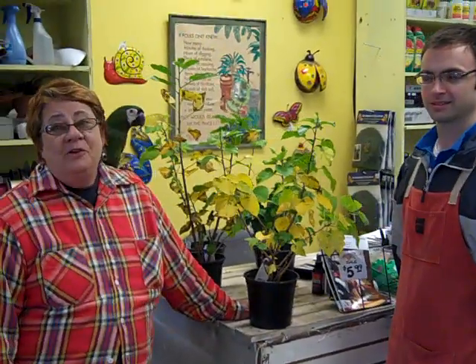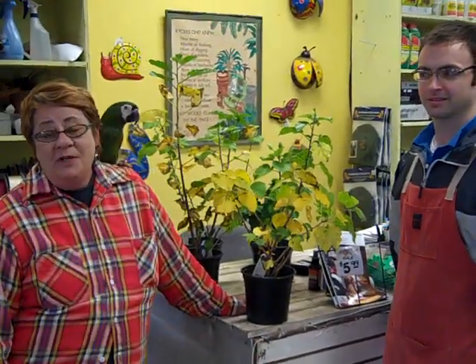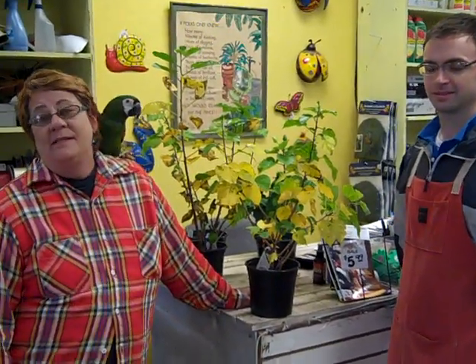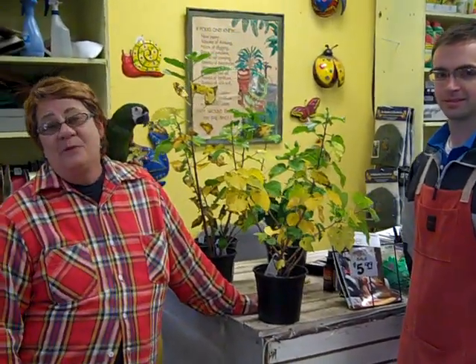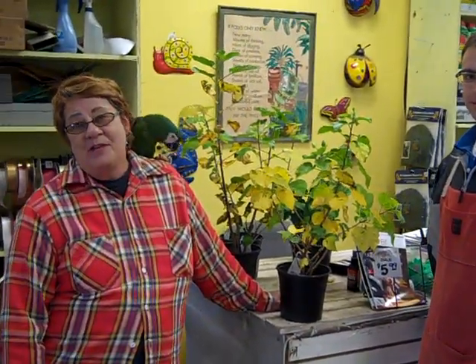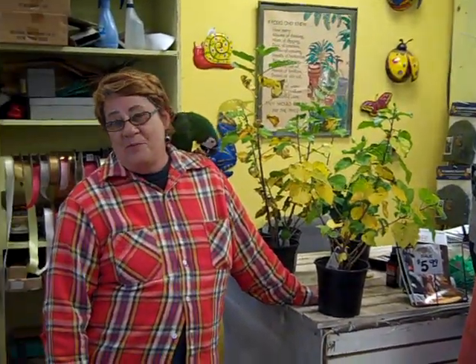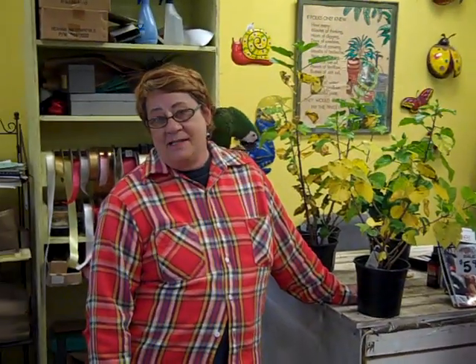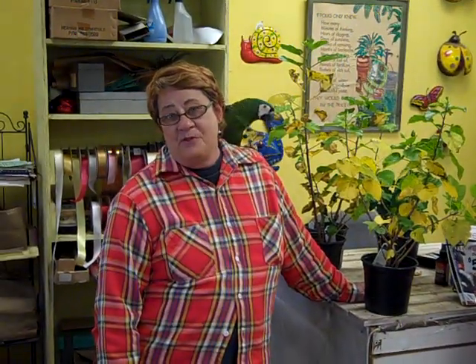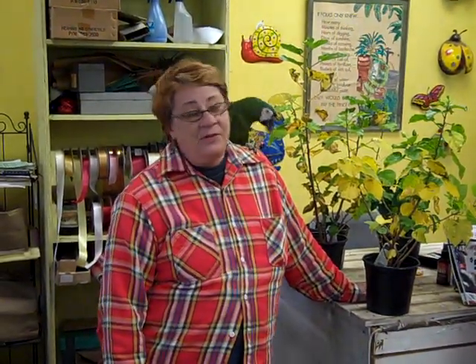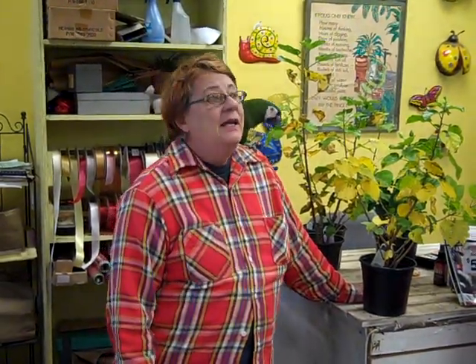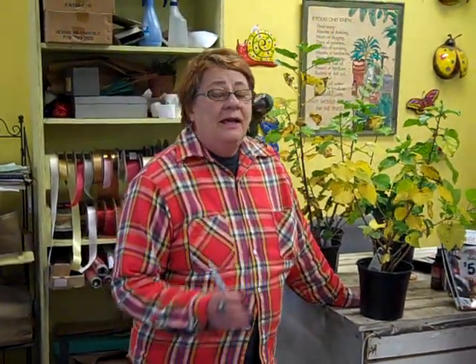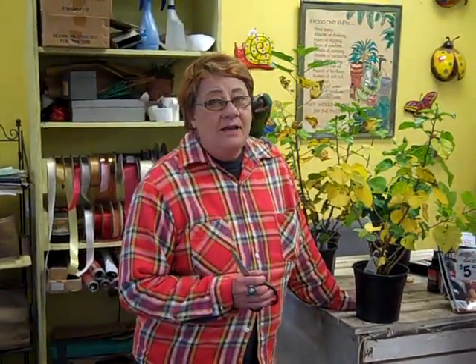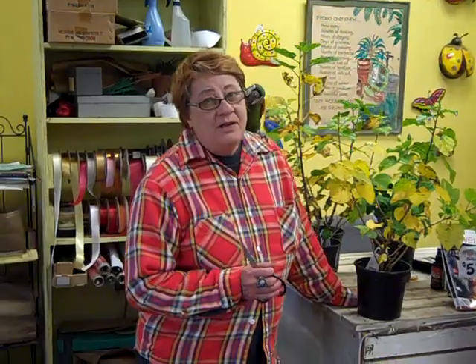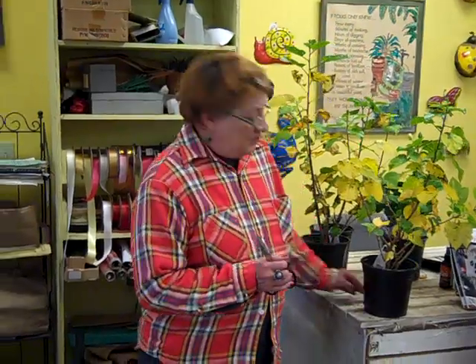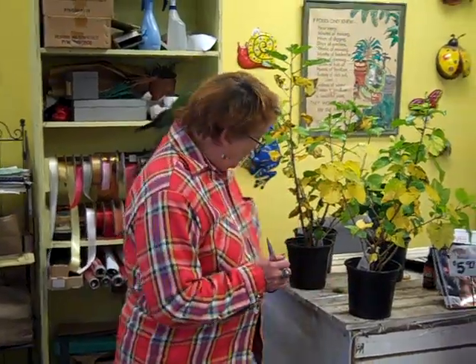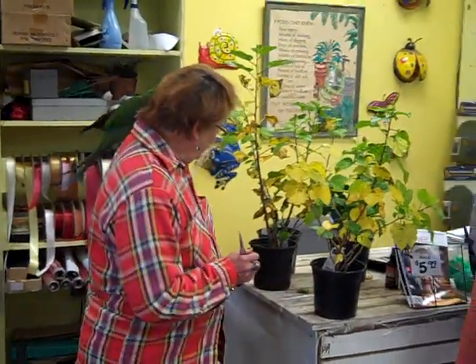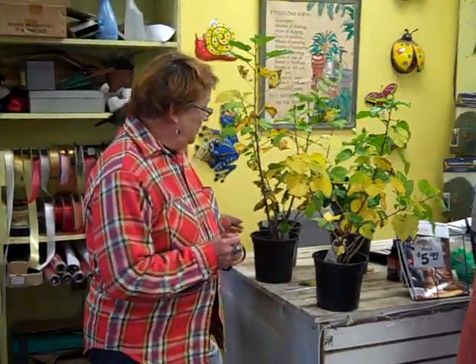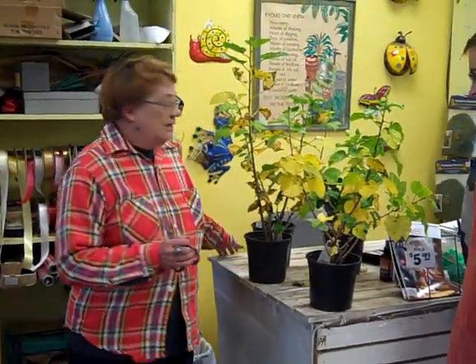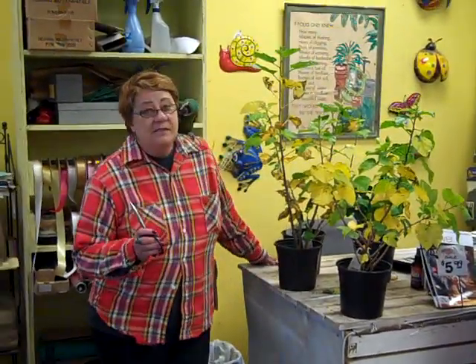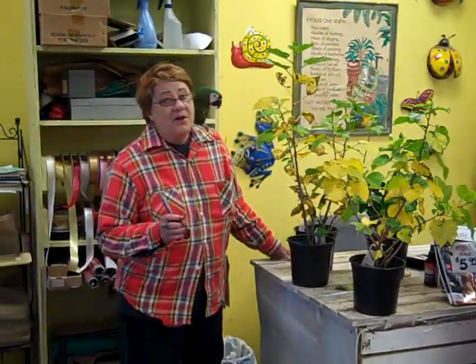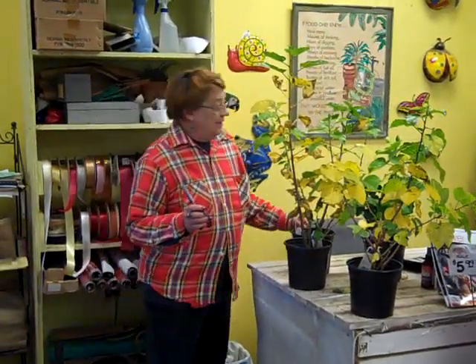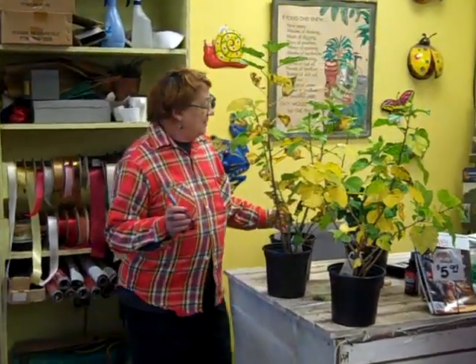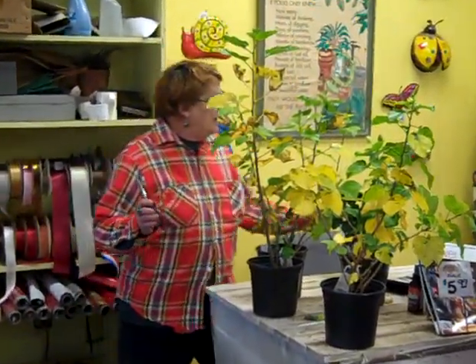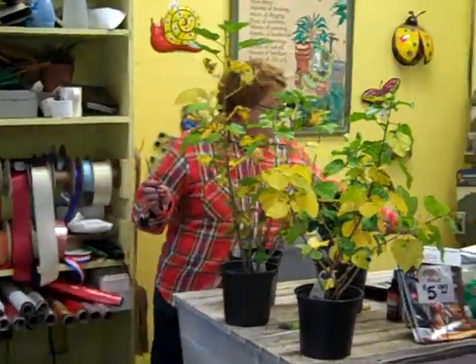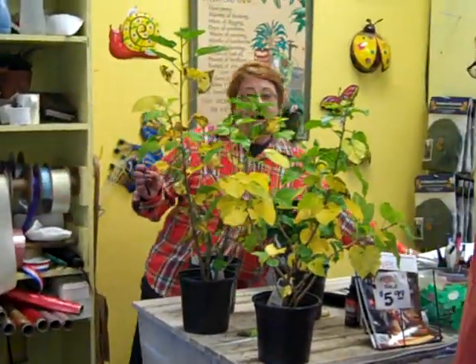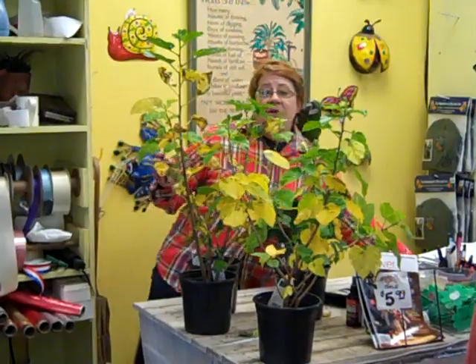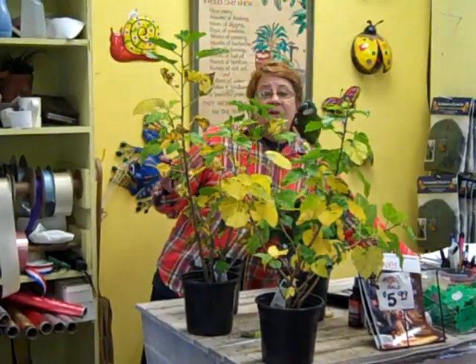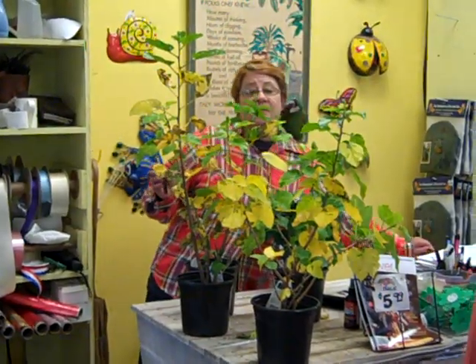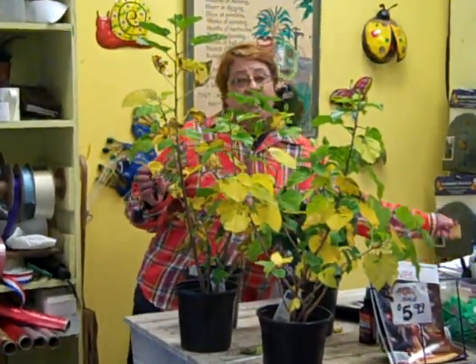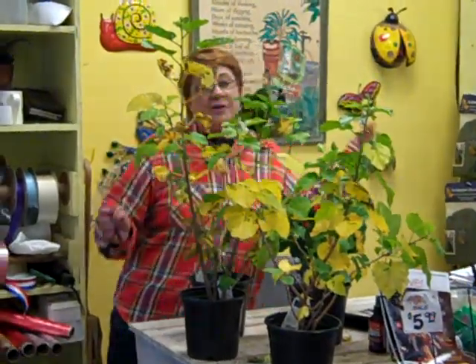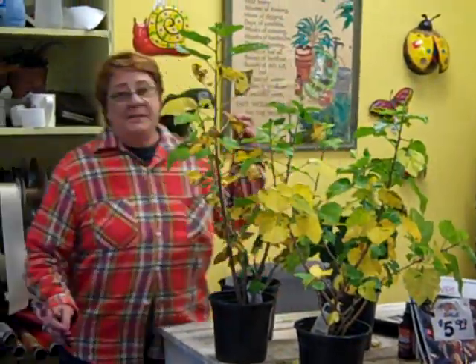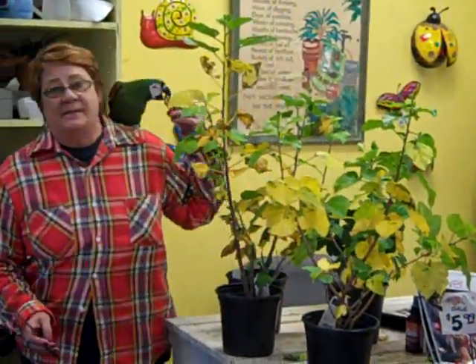Good morning. It's time to bring your plants in for the winter. A lot of people like to winter over their hibiscus.